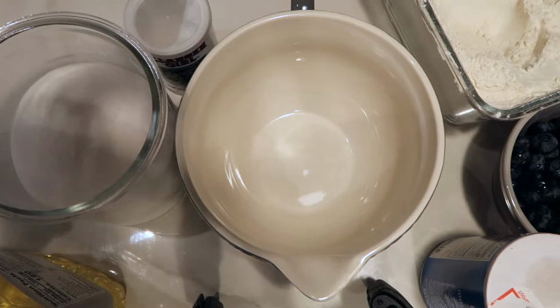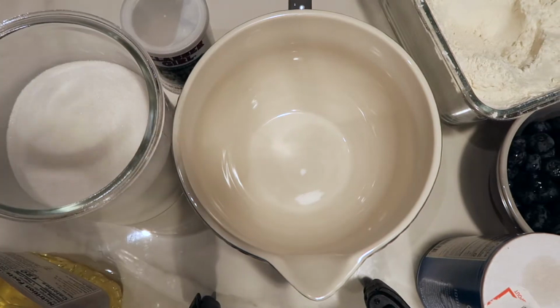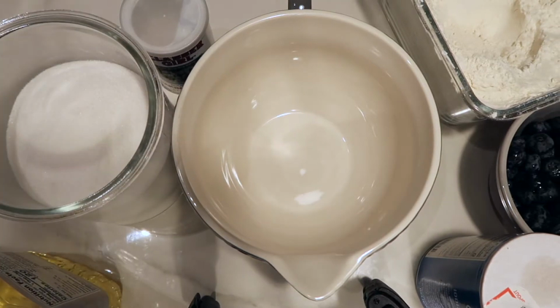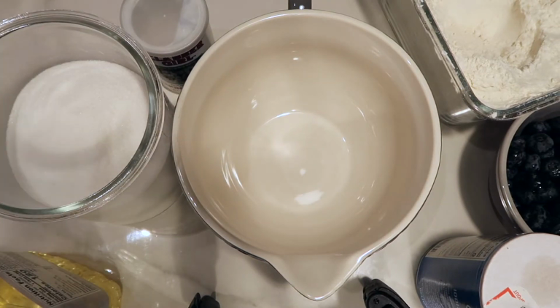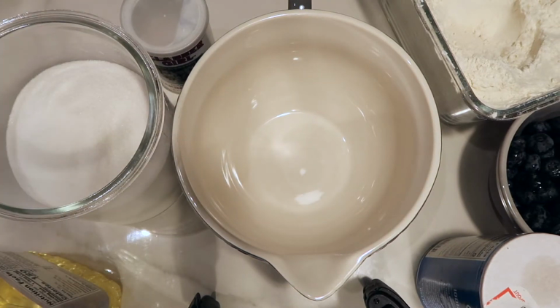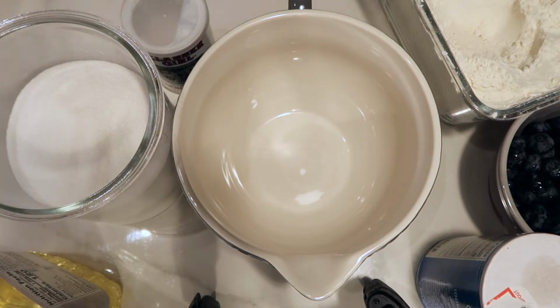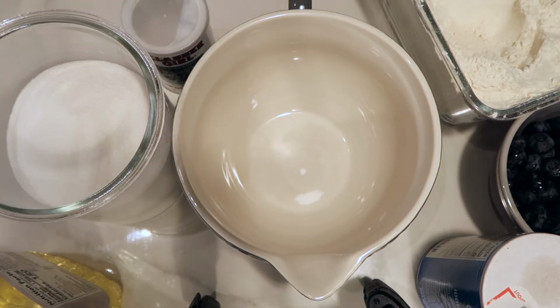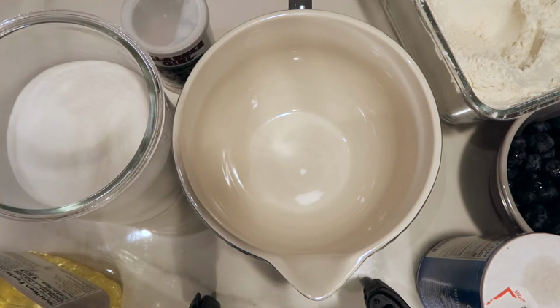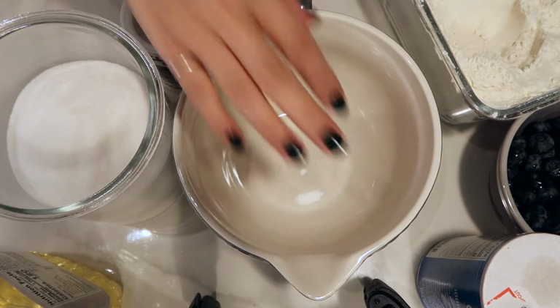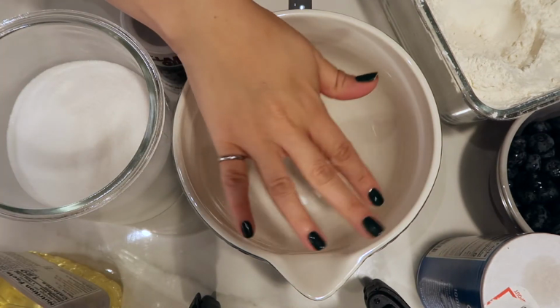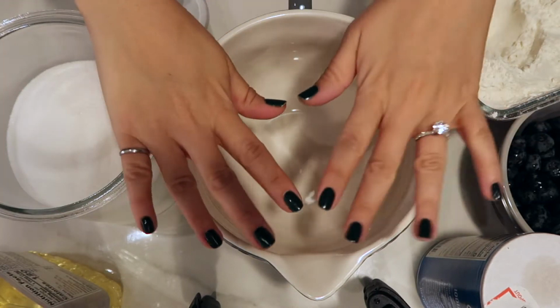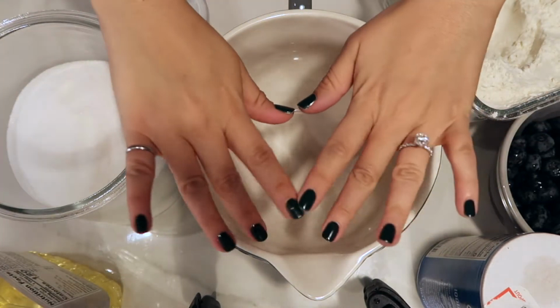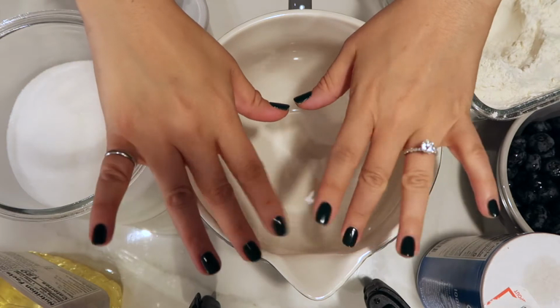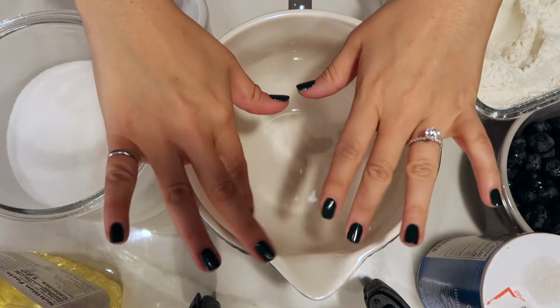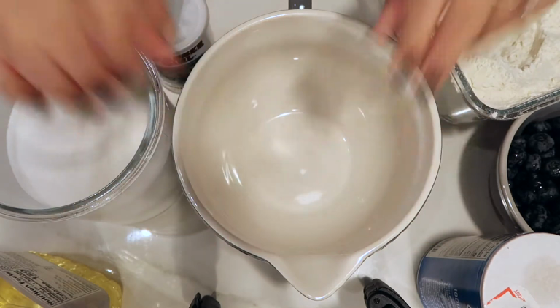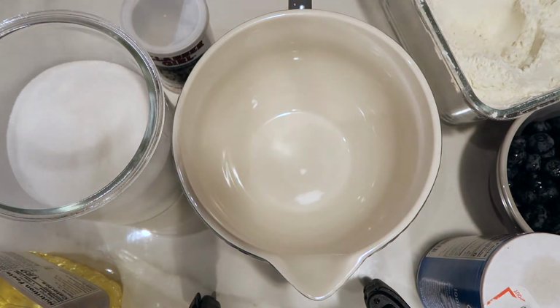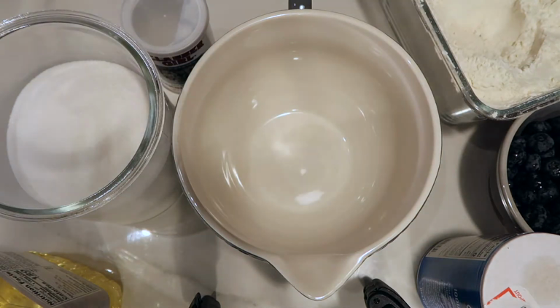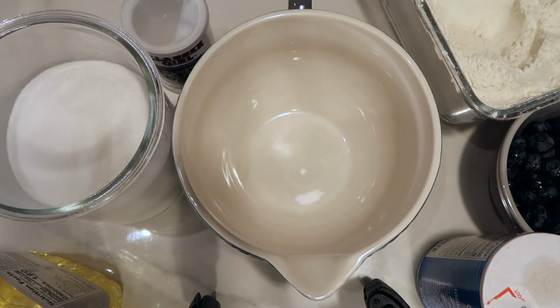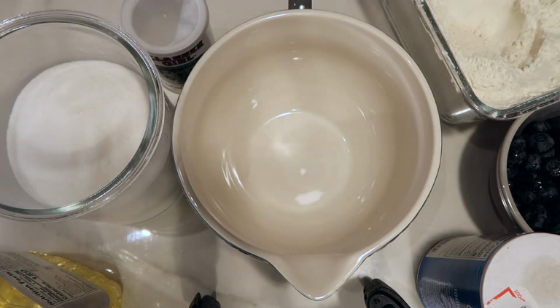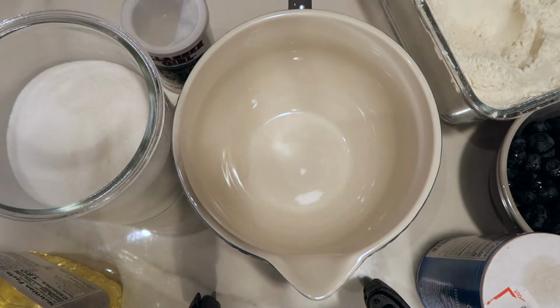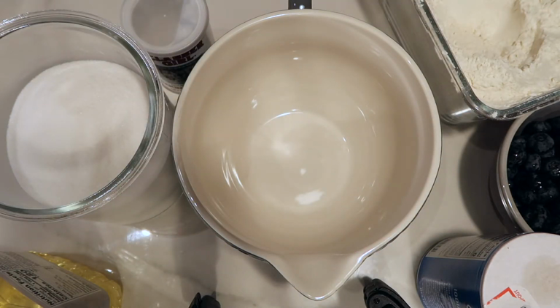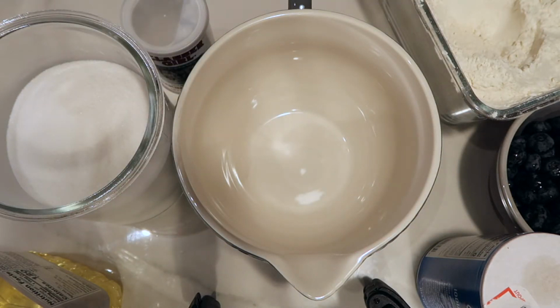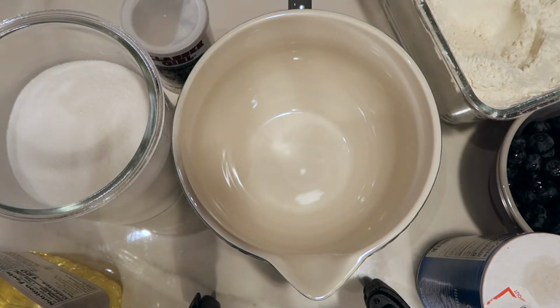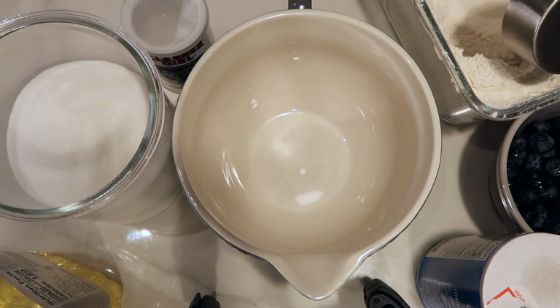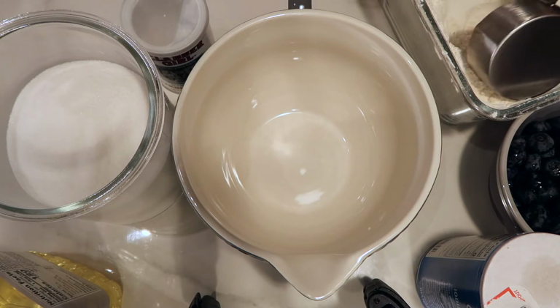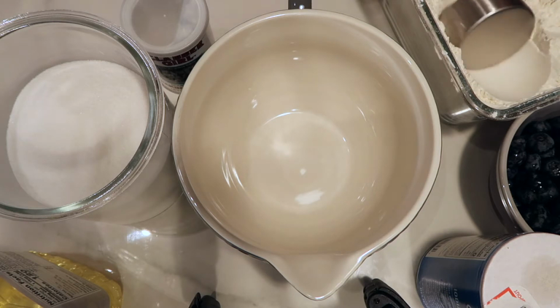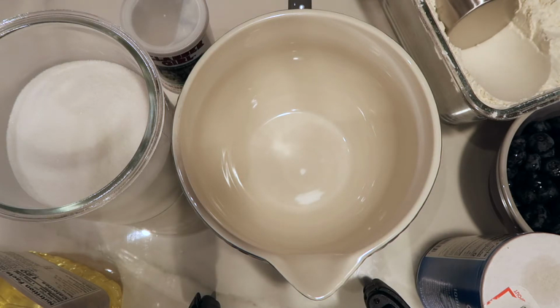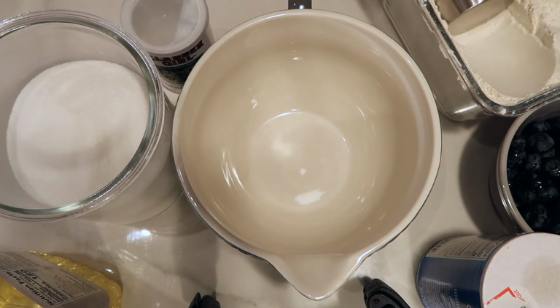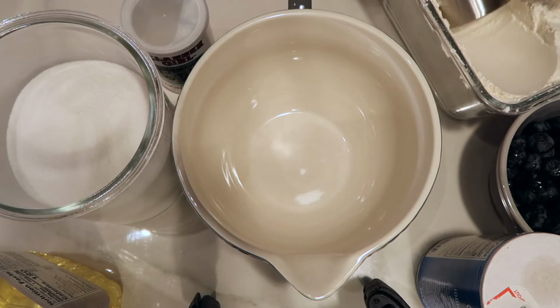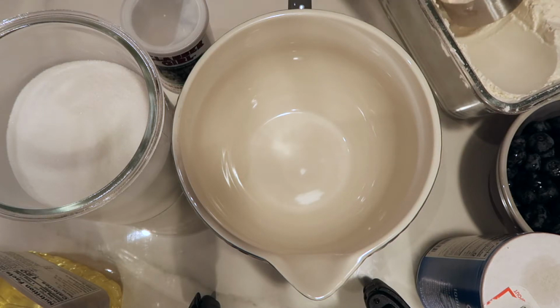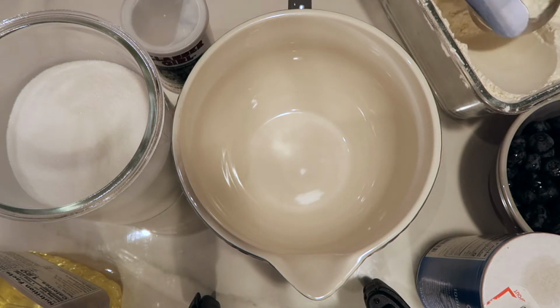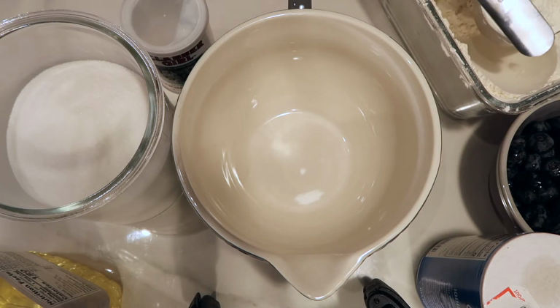Welcome to my channel. Today we are making blueberry bread. This recipe actually calls for making blueberry muffins but I decided to make bread instead.